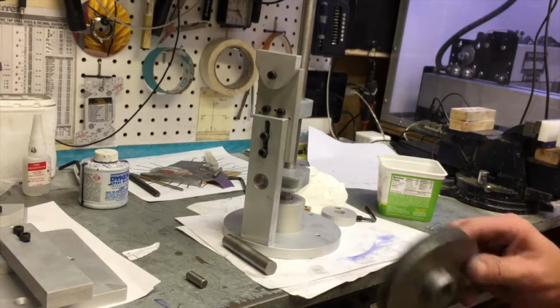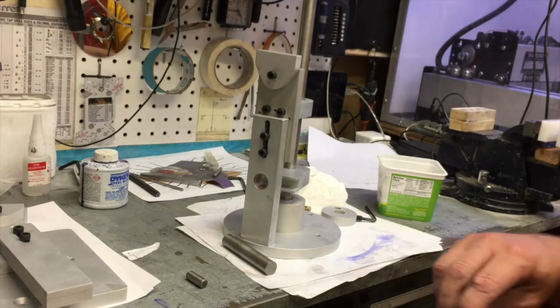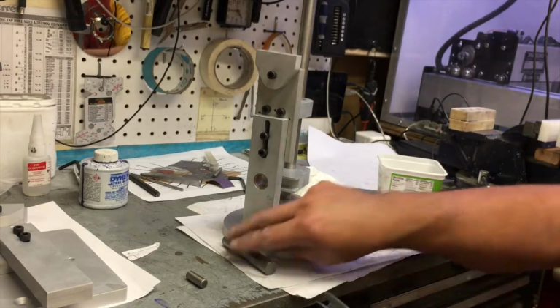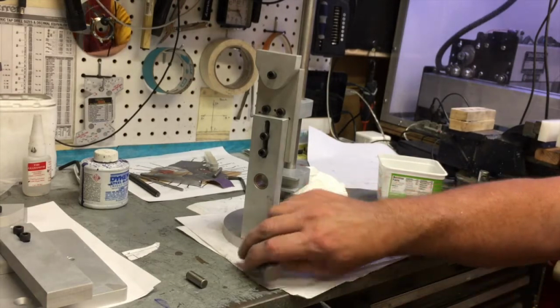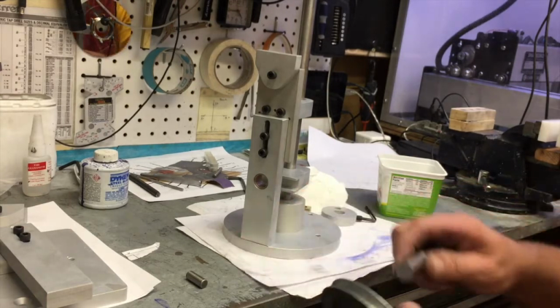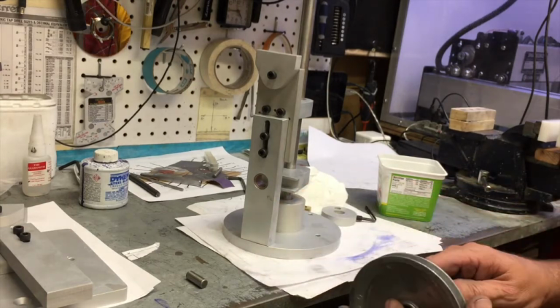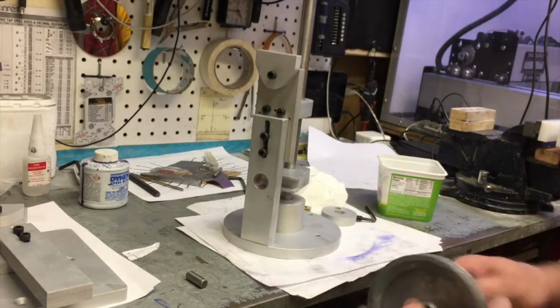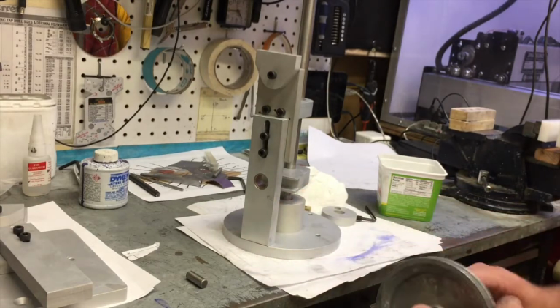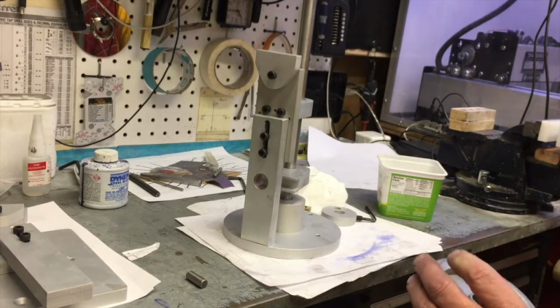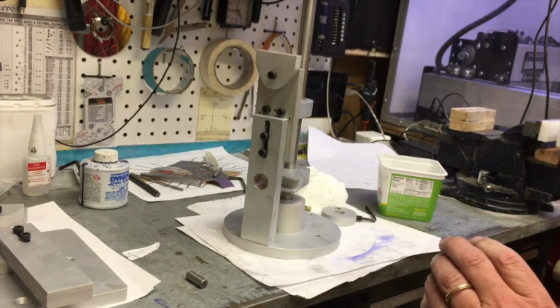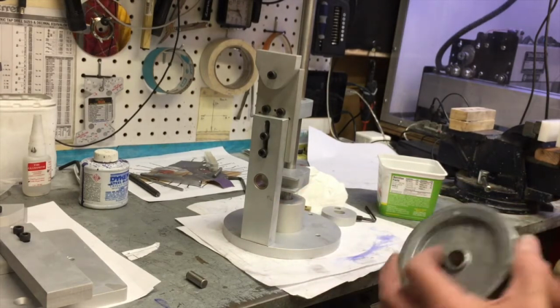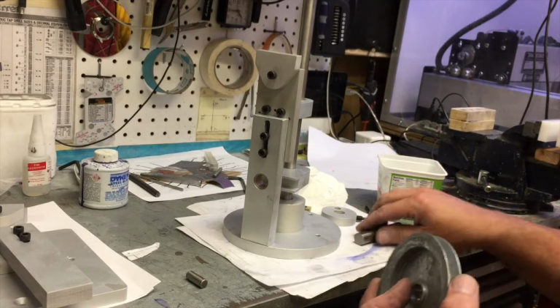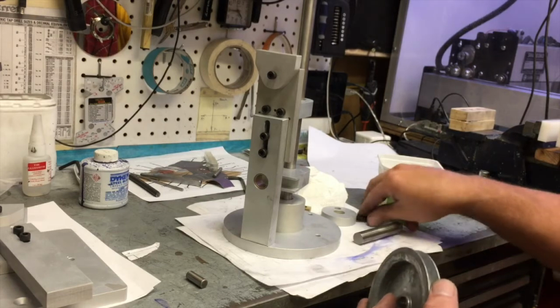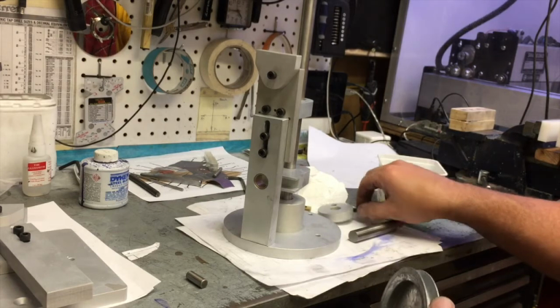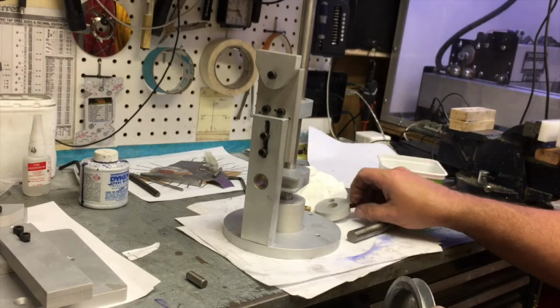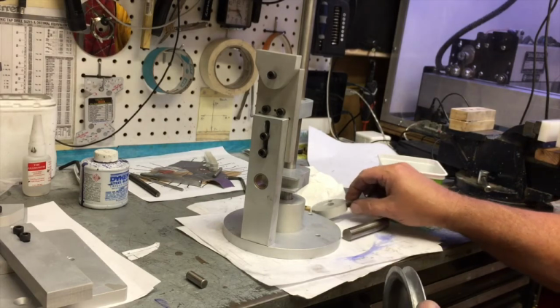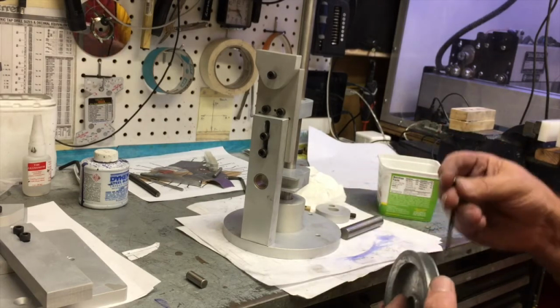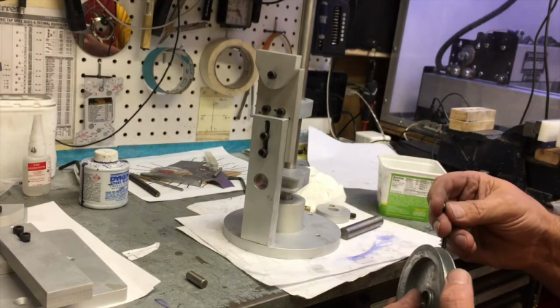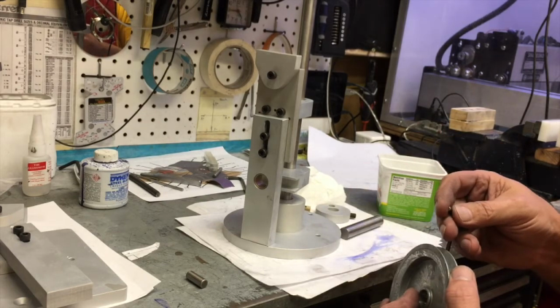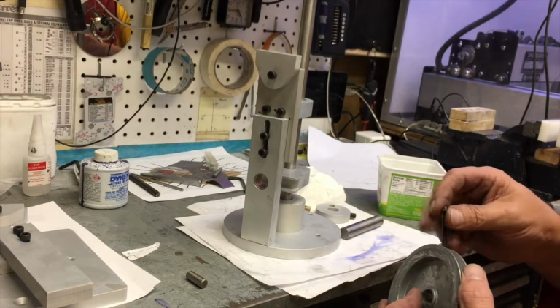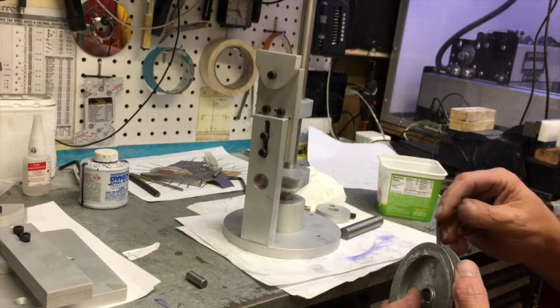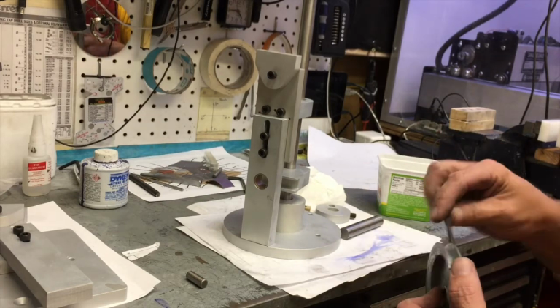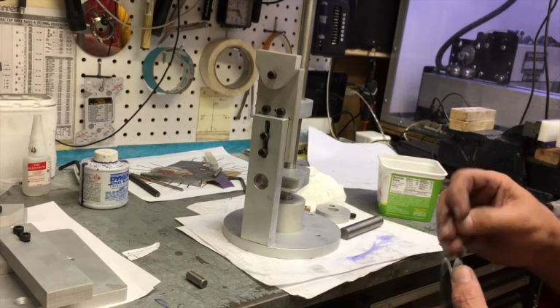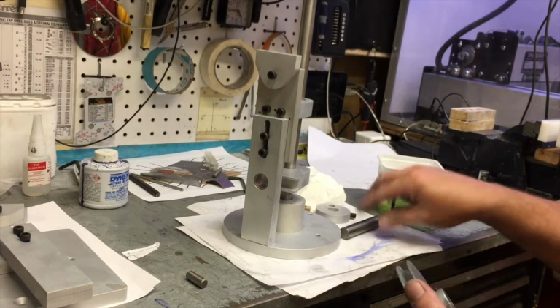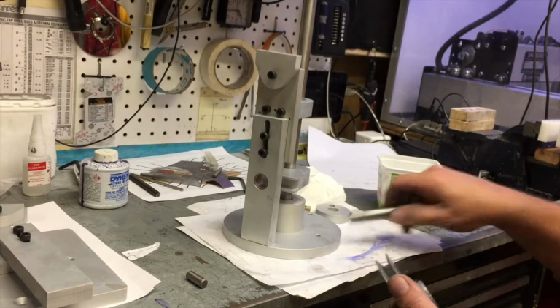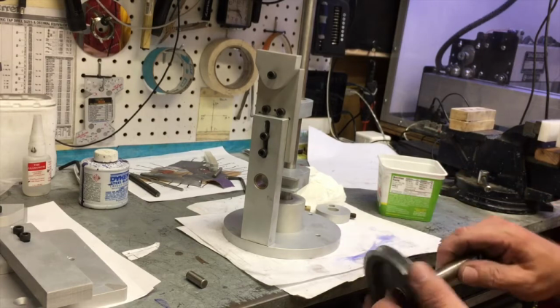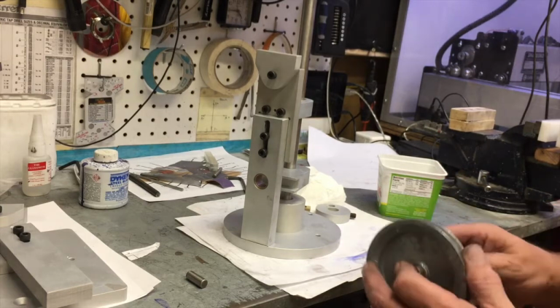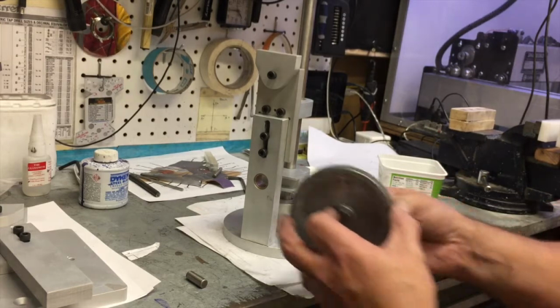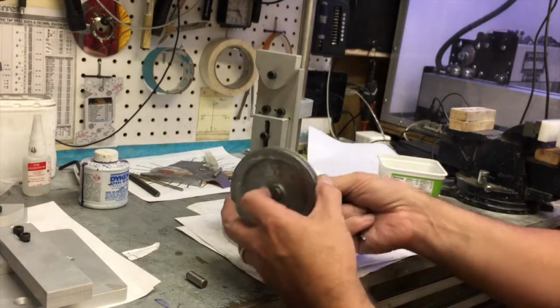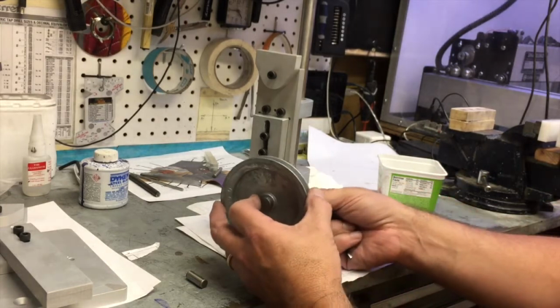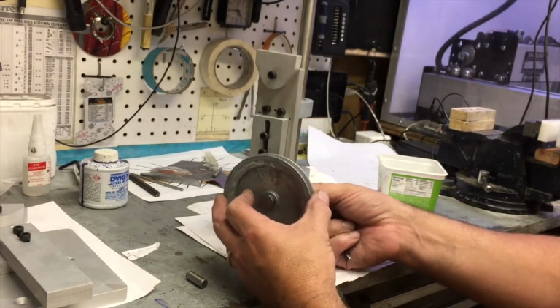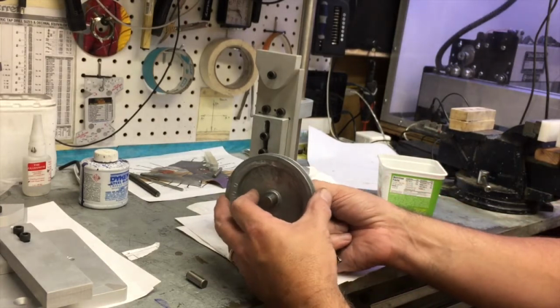By the way, the pulley I'm using — you'll notice it's a Type 3 size instead of the automotive Type 4. It's a little more affordable, and this machine does not require that much horsepower.